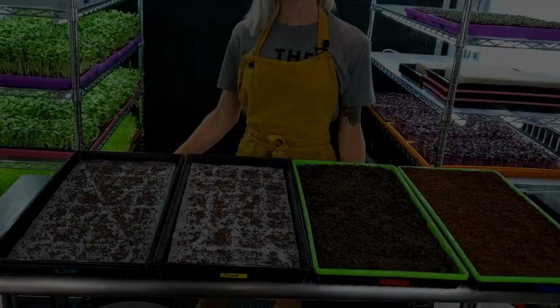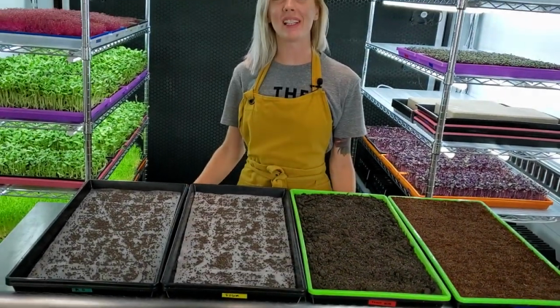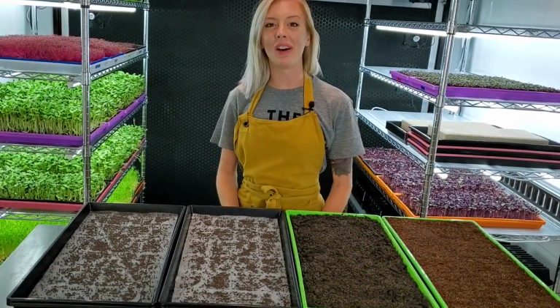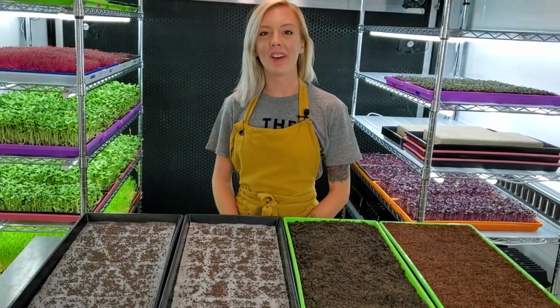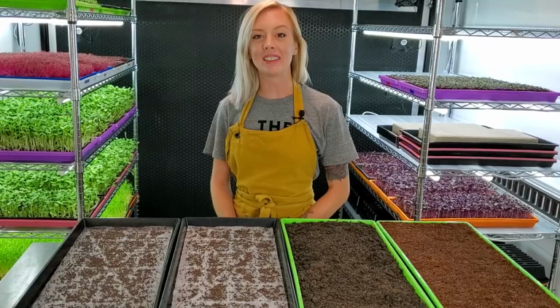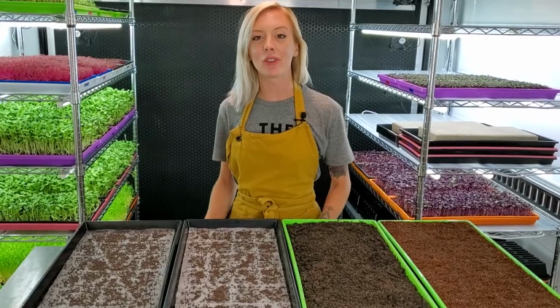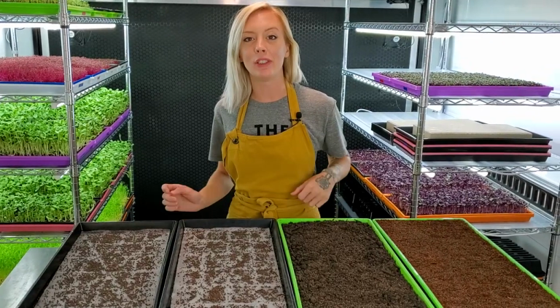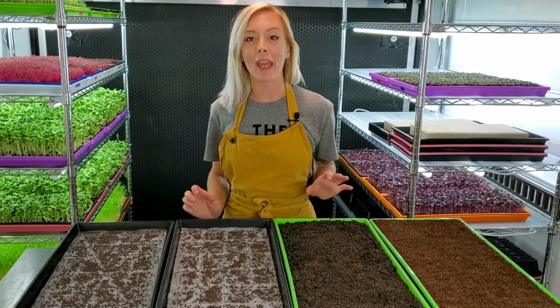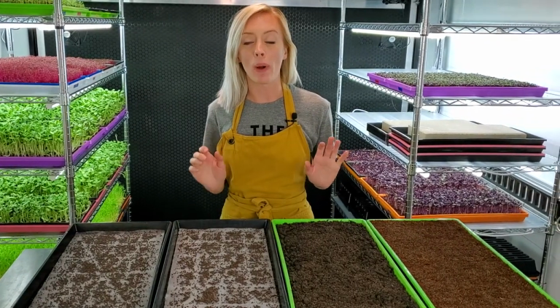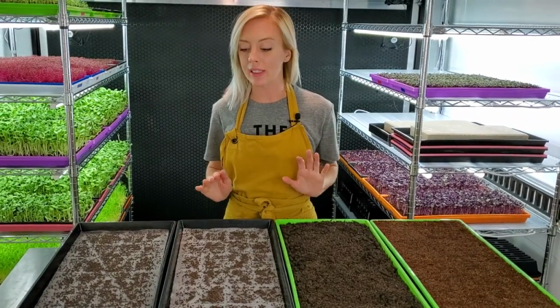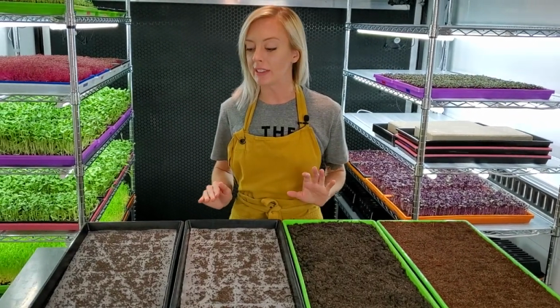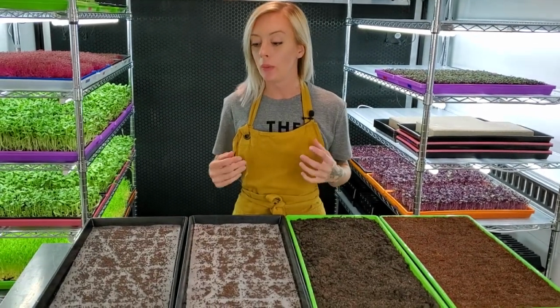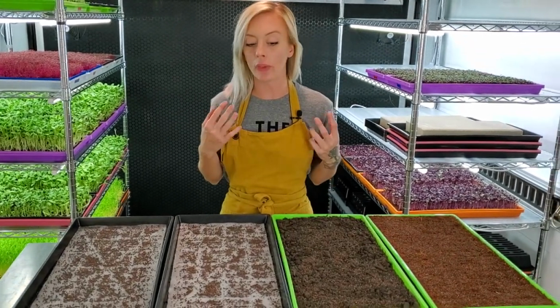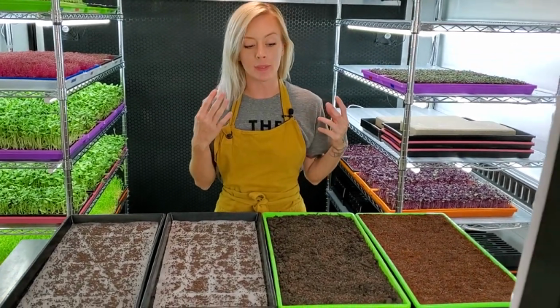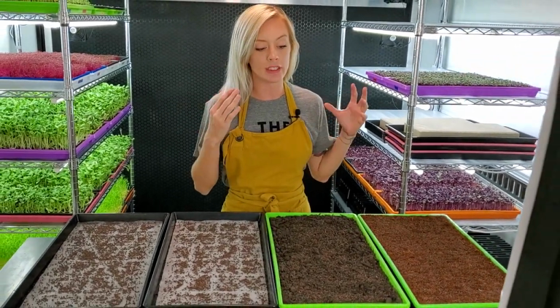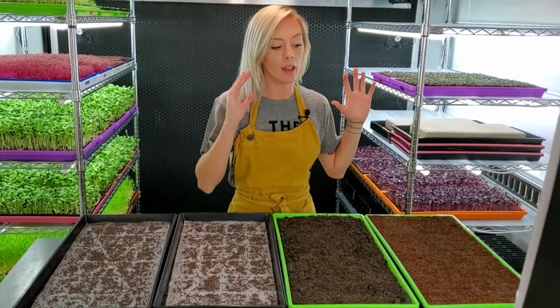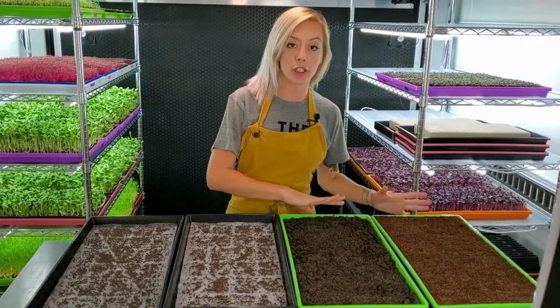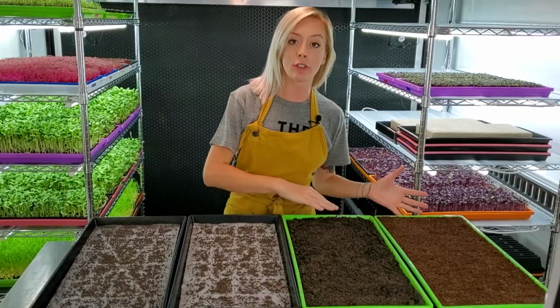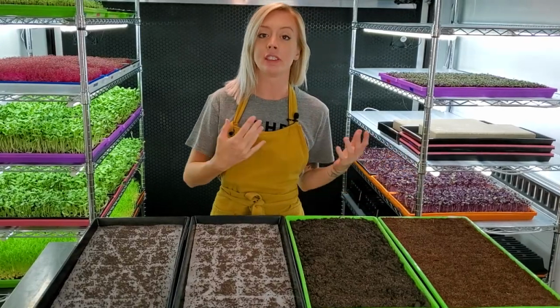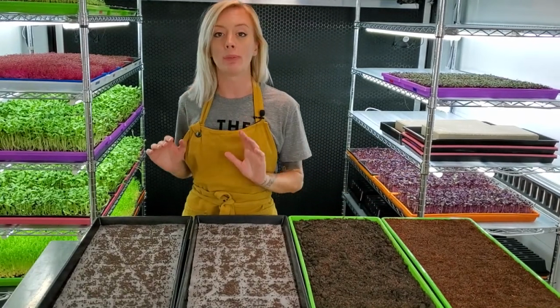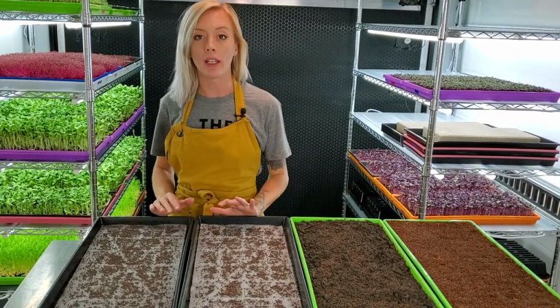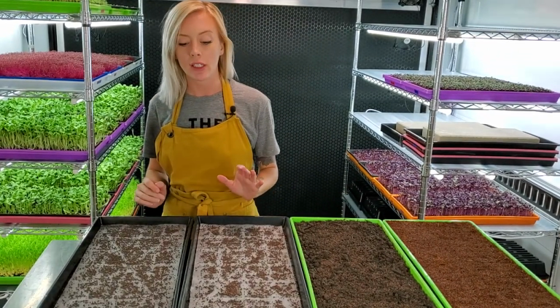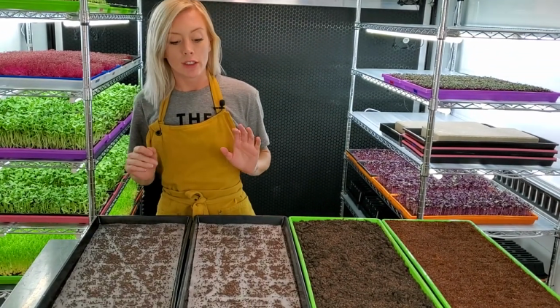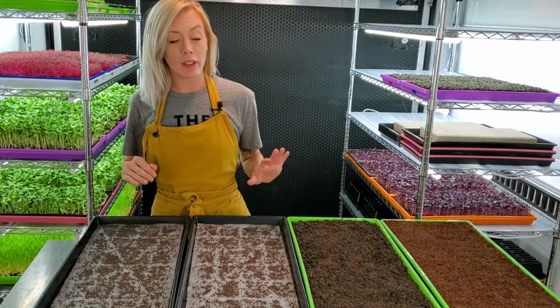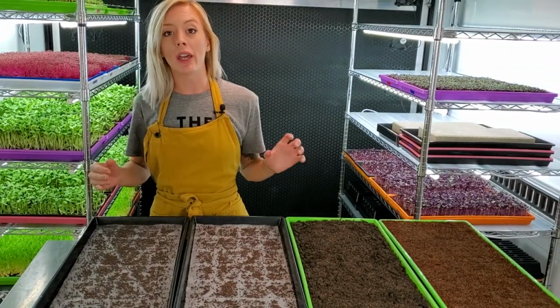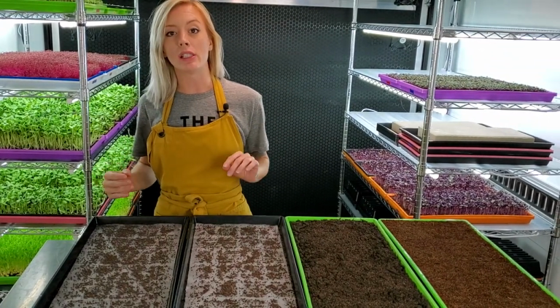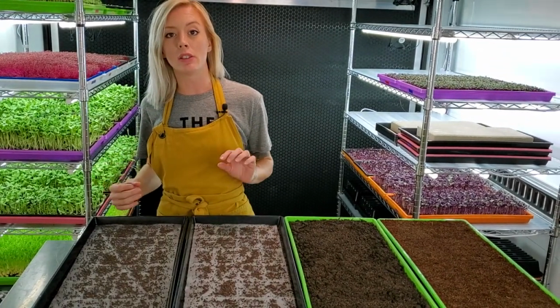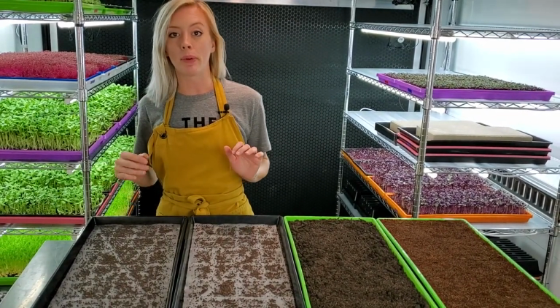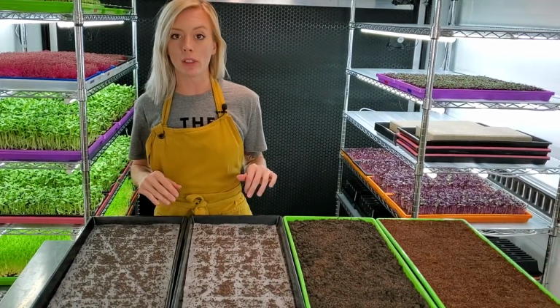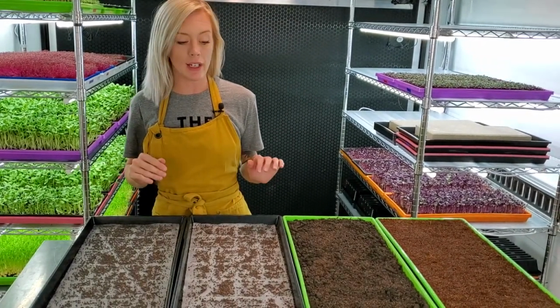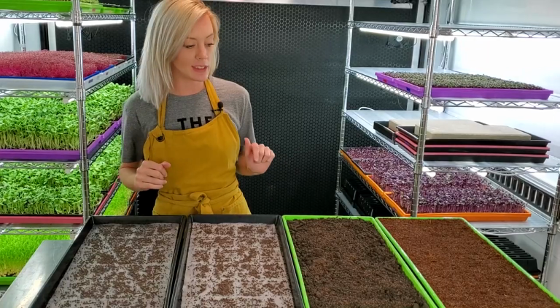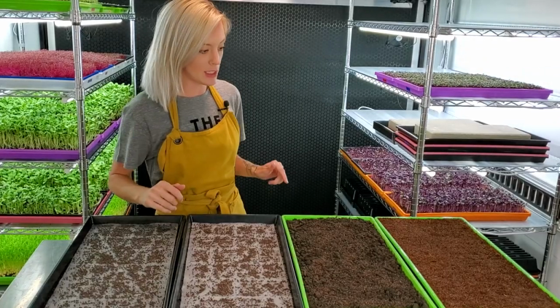Mandy here from On The Grow, and today we're going to be doing a broccoli test using dirt versus hydroponics. Let's go ahead and go into the parameters of this test.